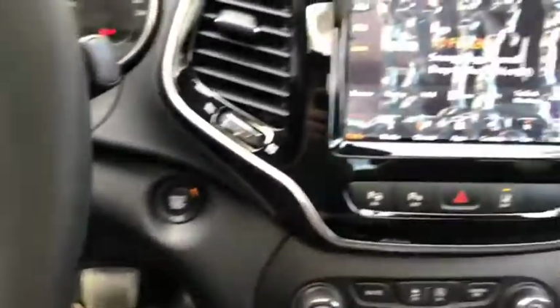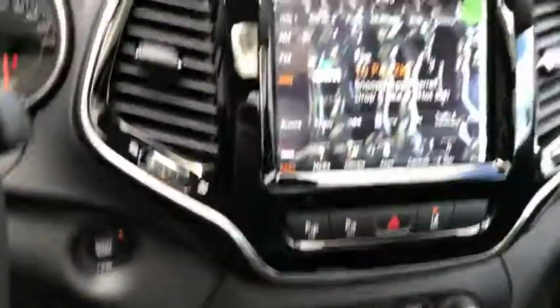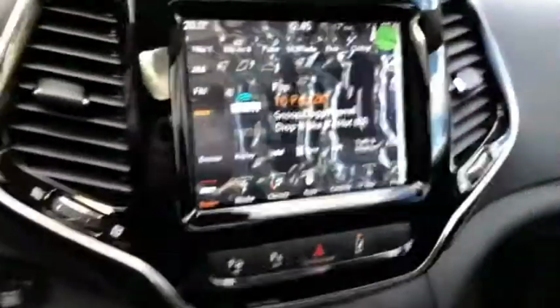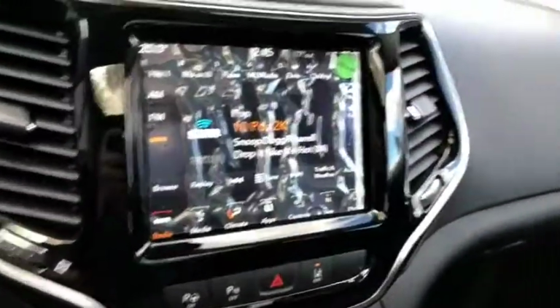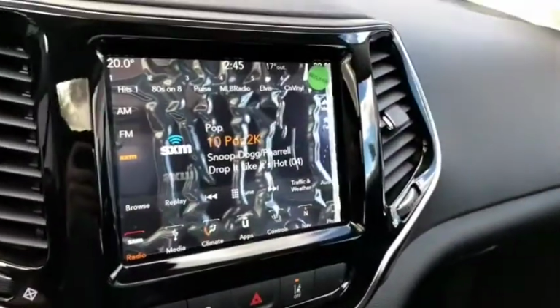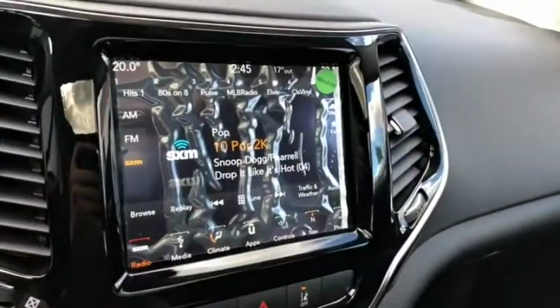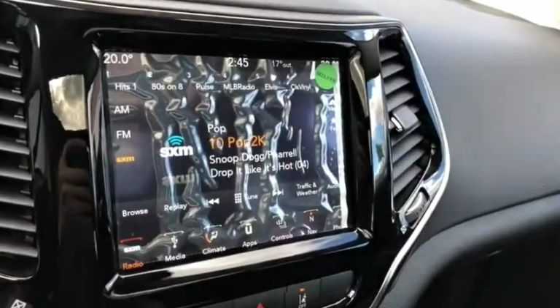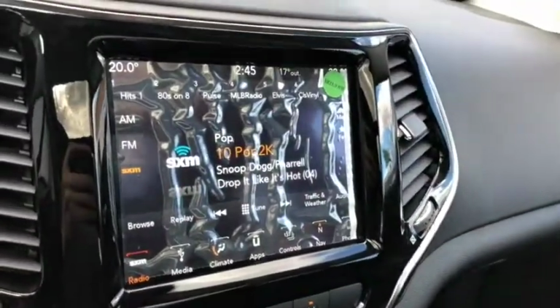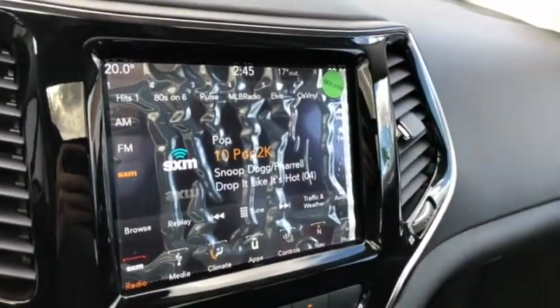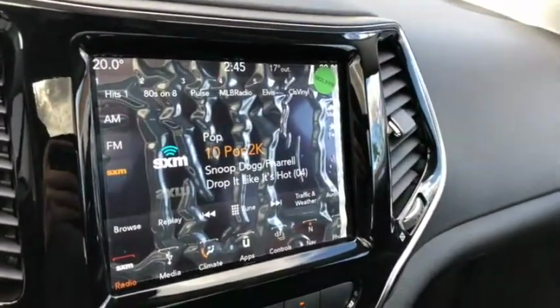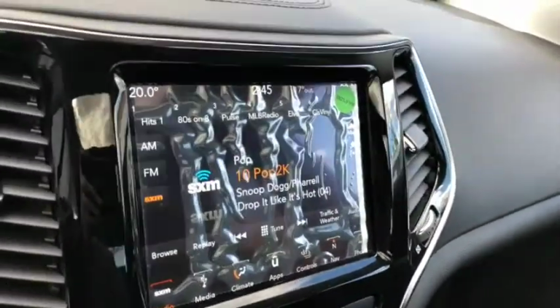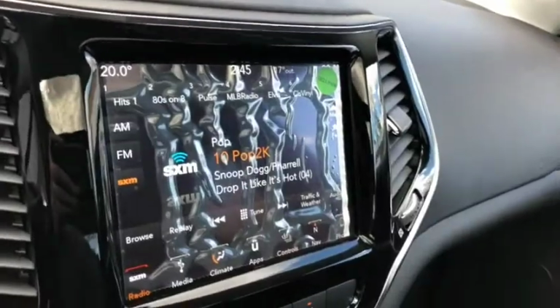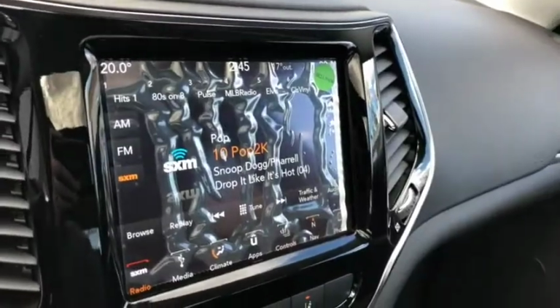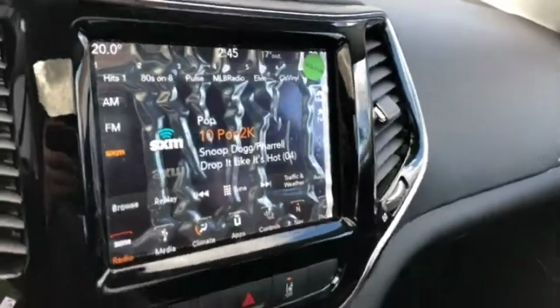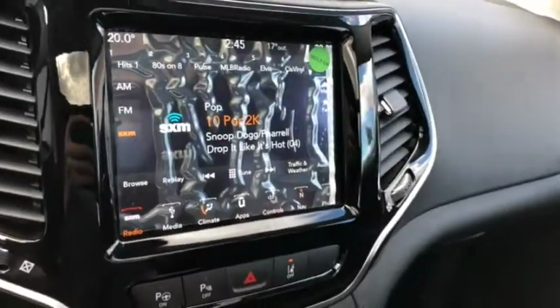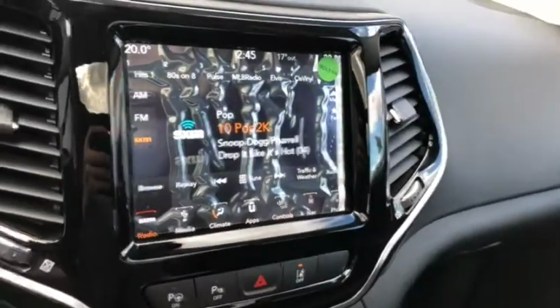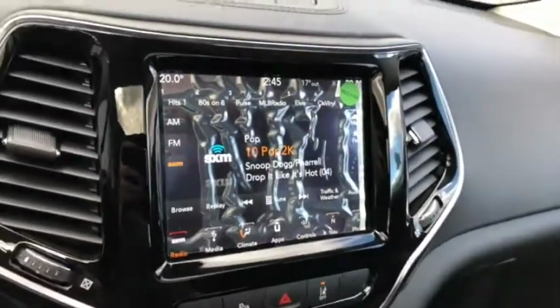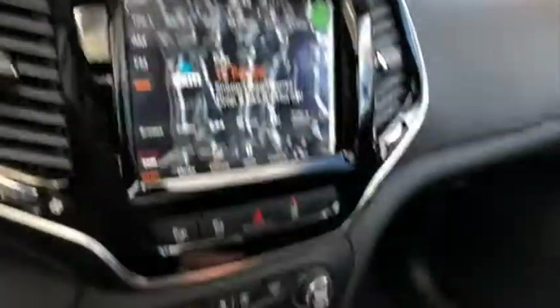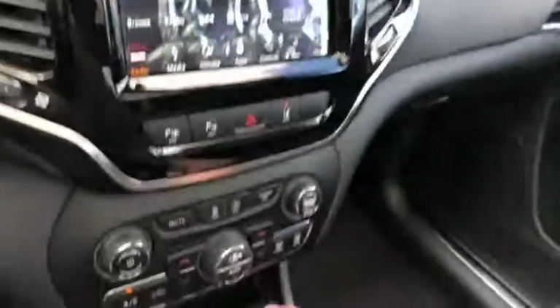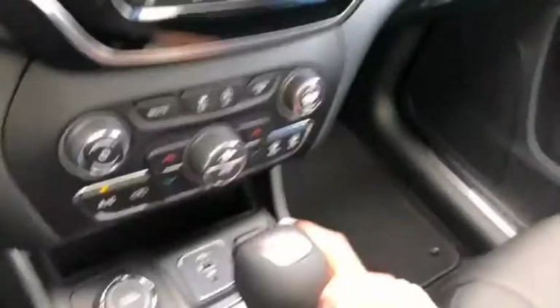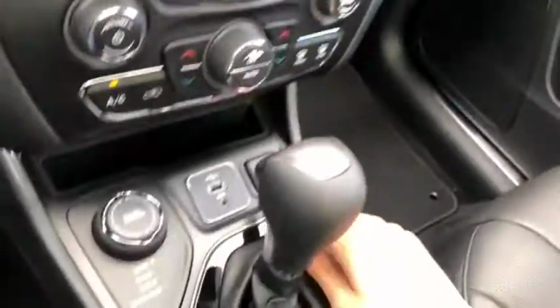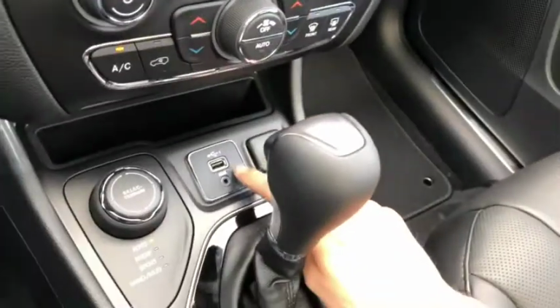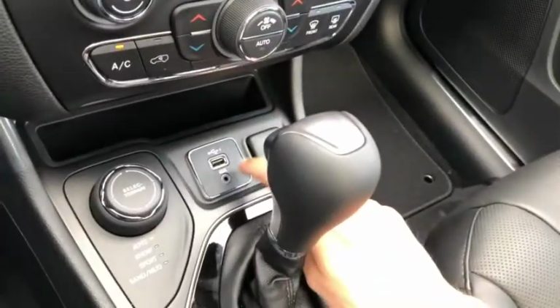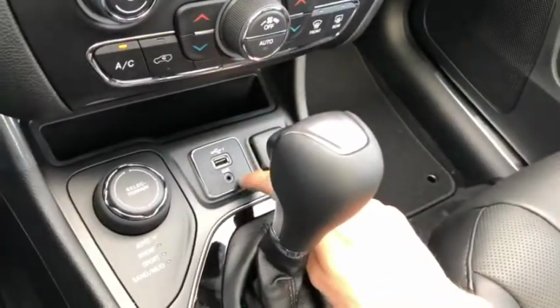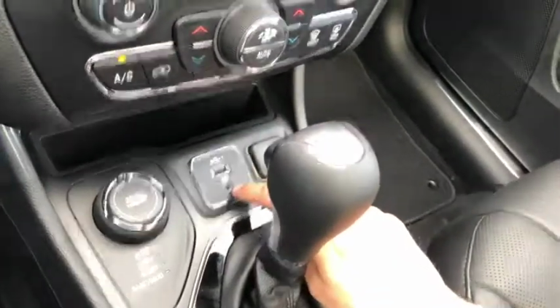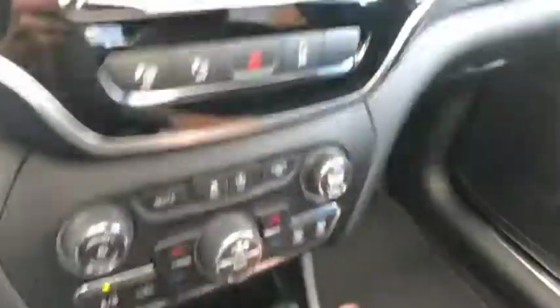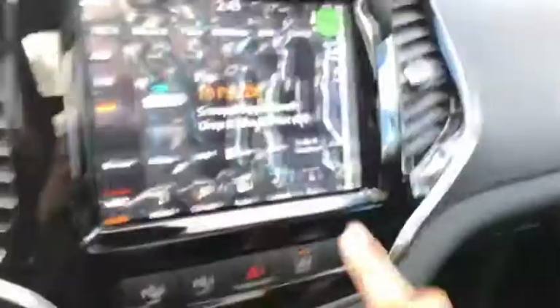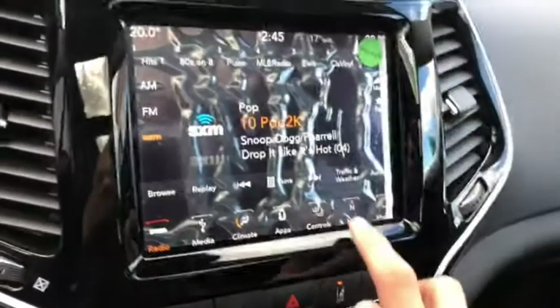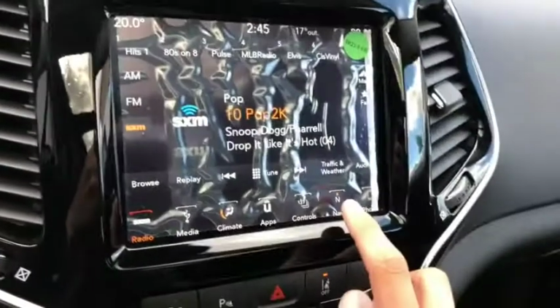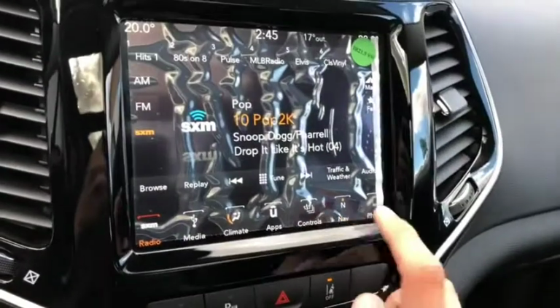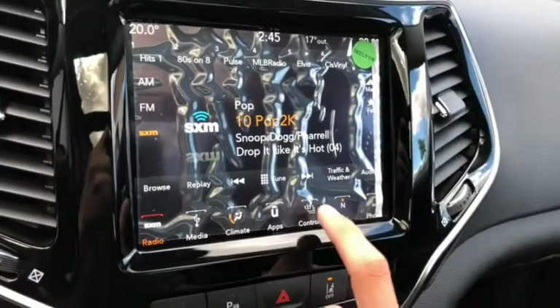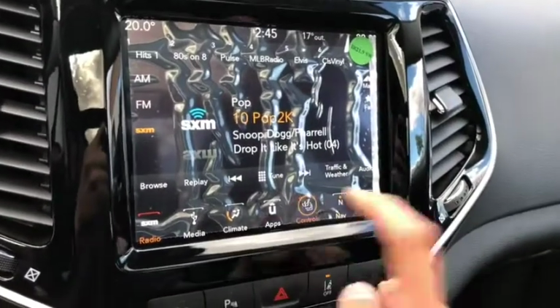The entertainment system comes with AM/FM radio as well as satellite radio. Bluetooth, USB, and AUX ports are located just down below here as well. You also get navigation in this vehicle.